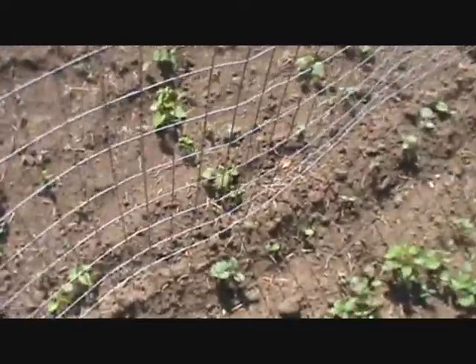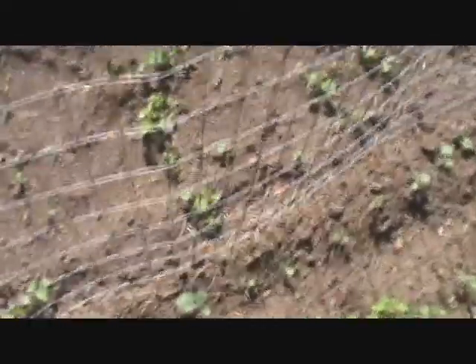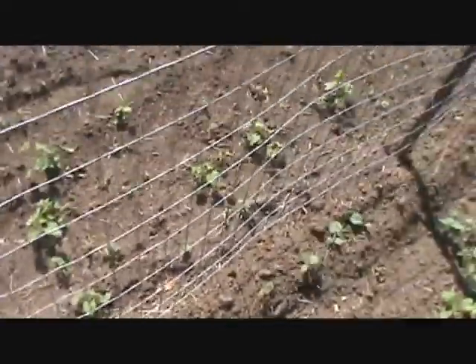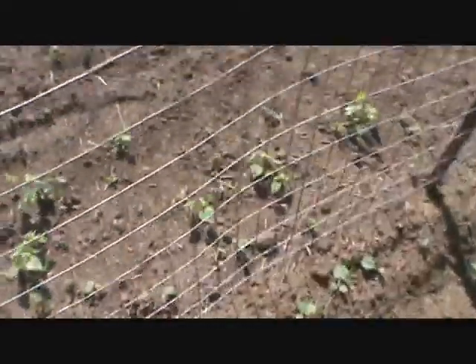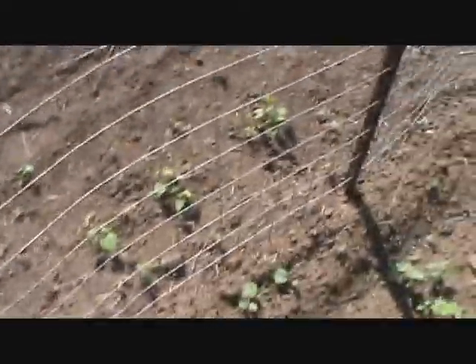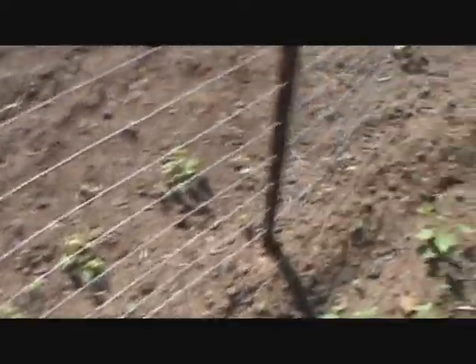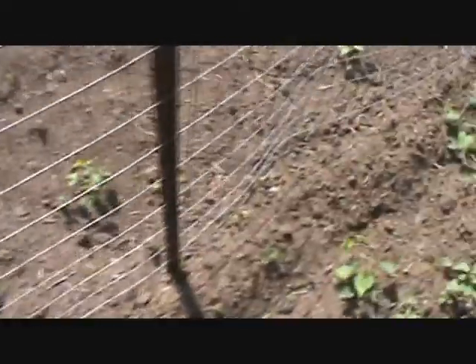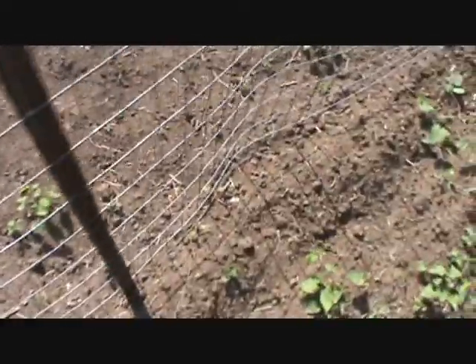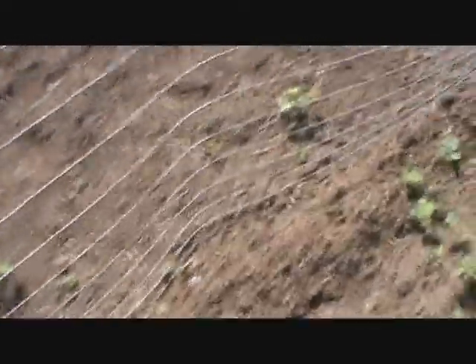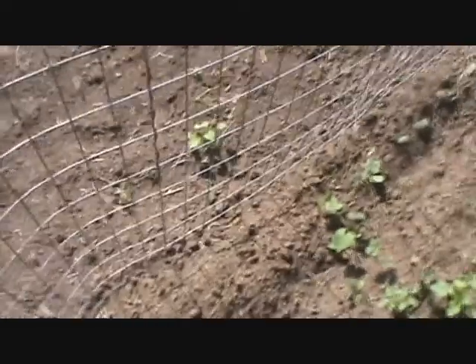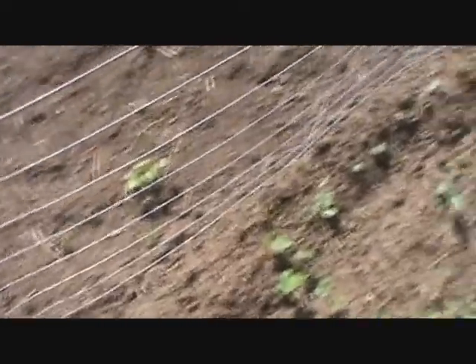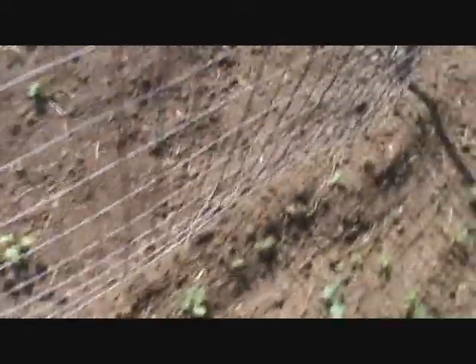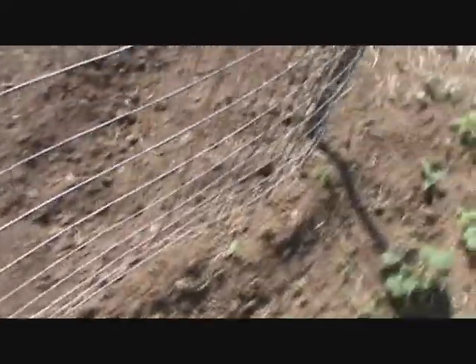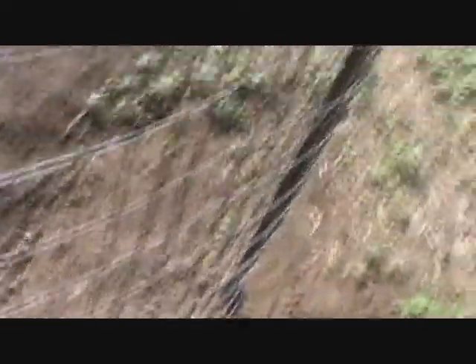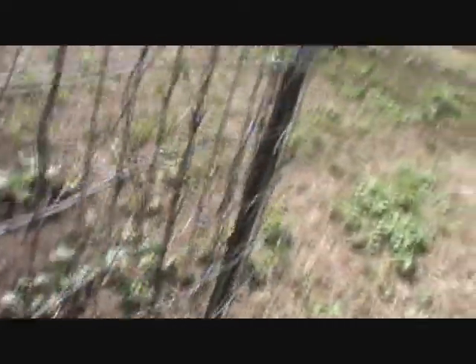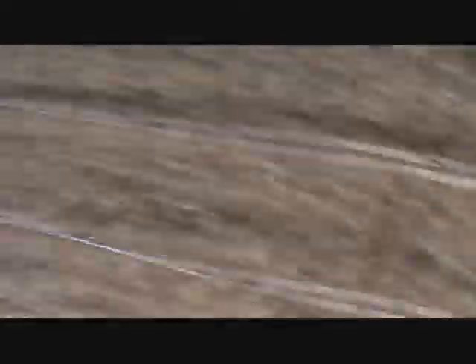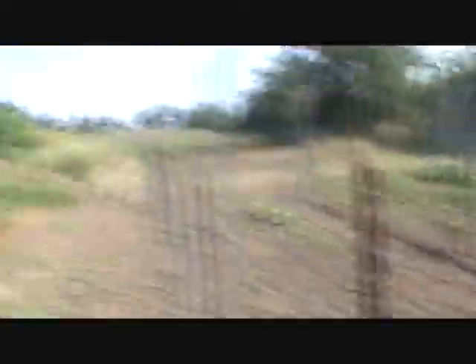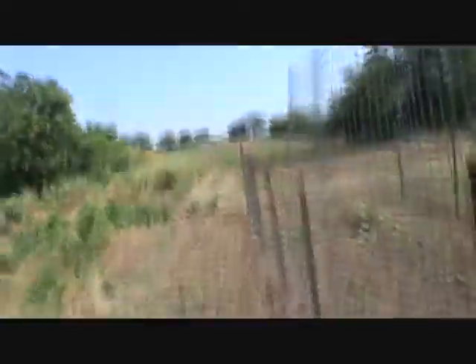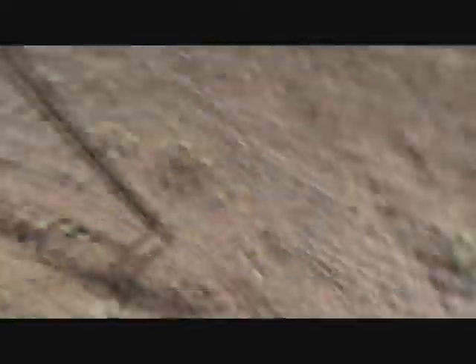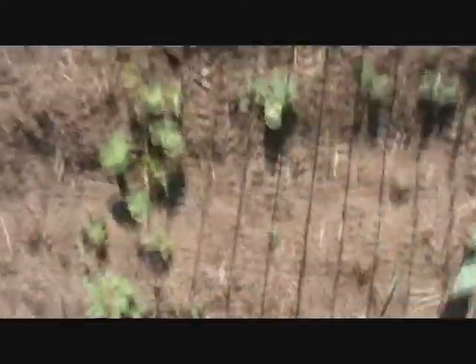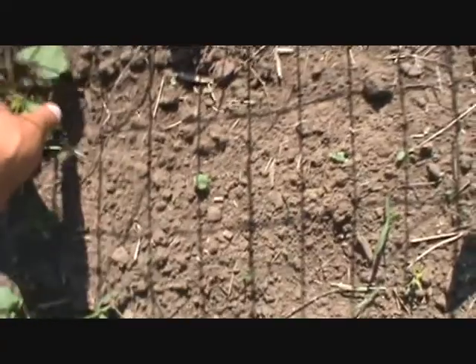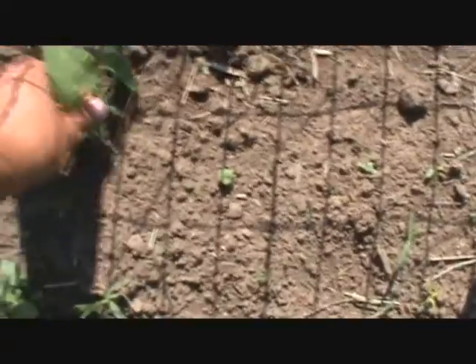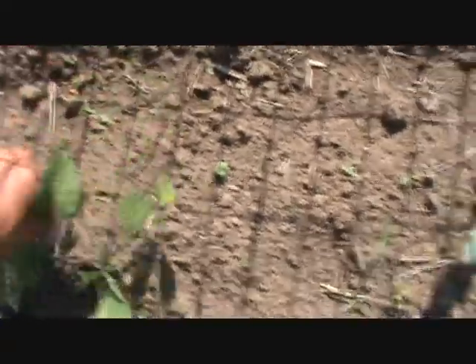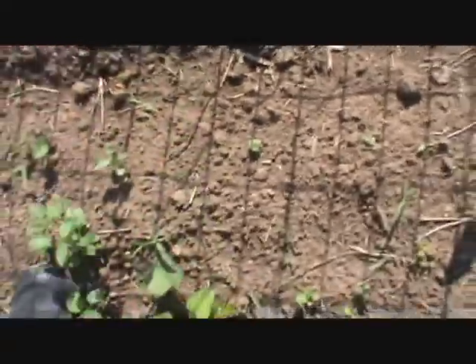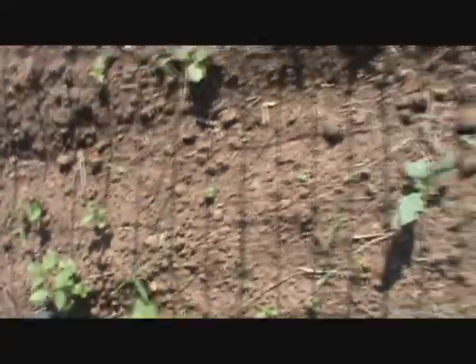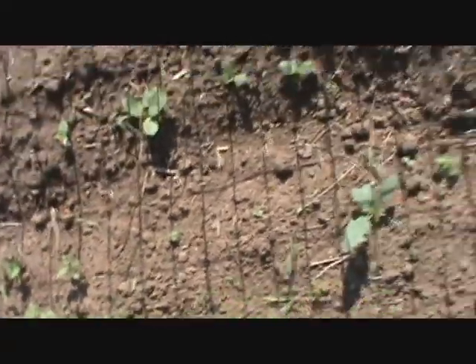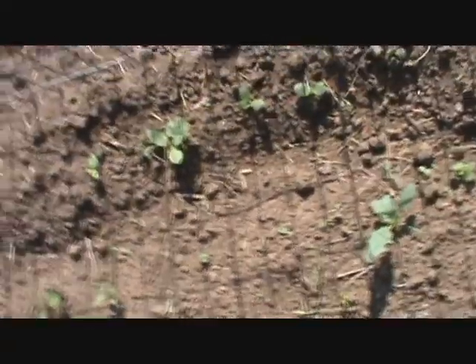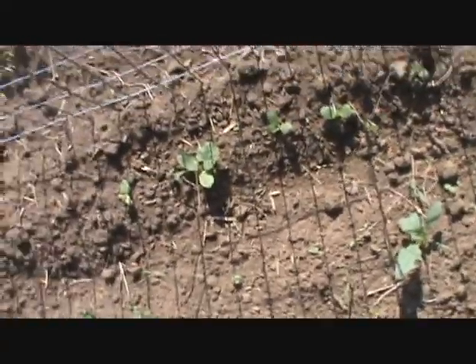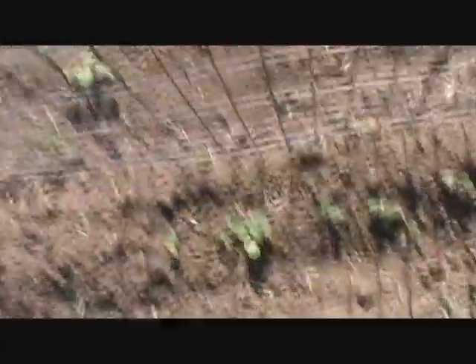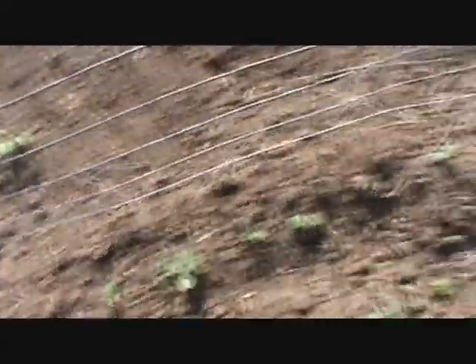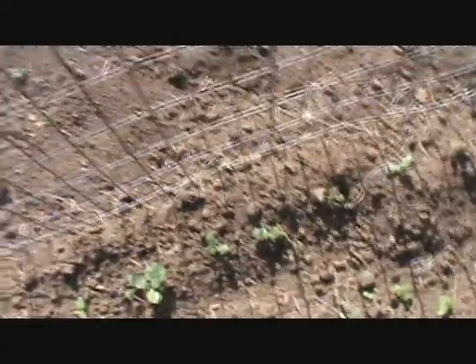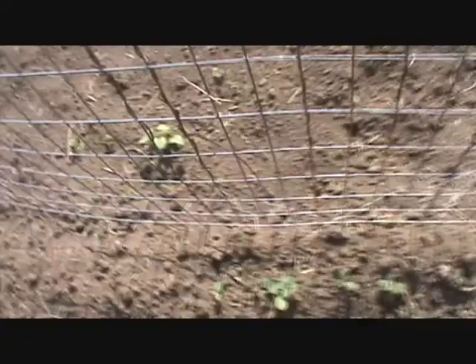But the gourds go all the way down here, all the way down to here. So I planted a lot of miniature gourds. Hopefully they'll be okay though.